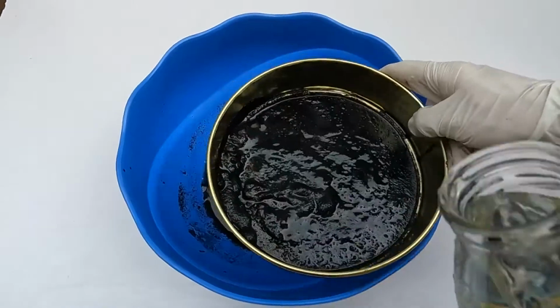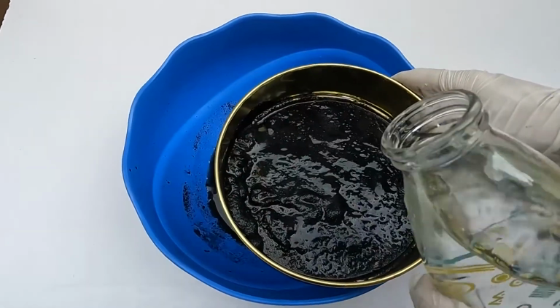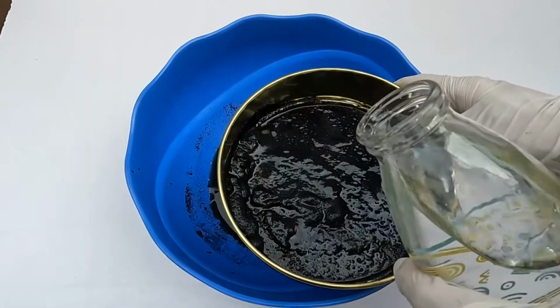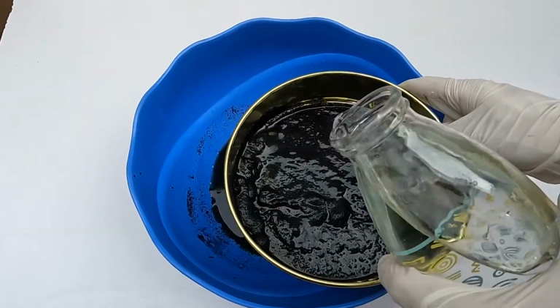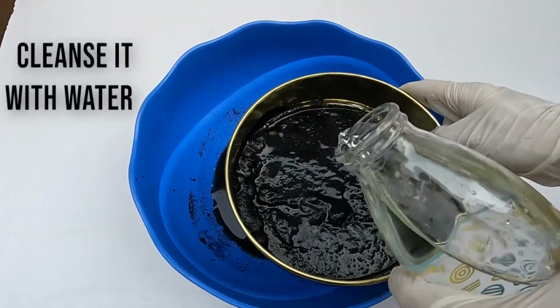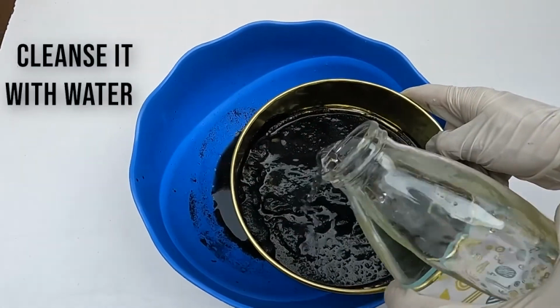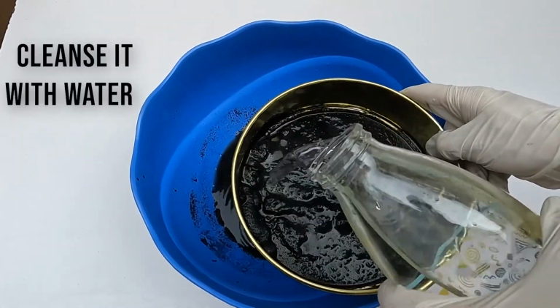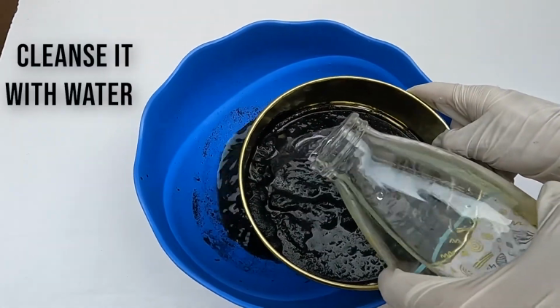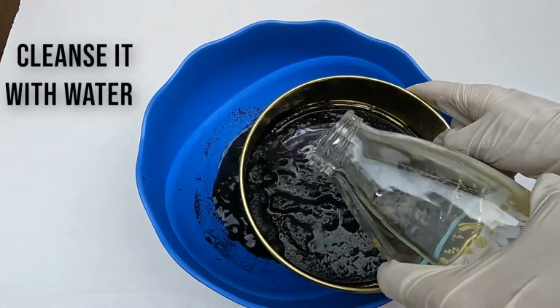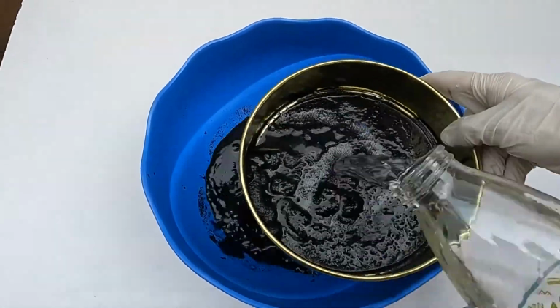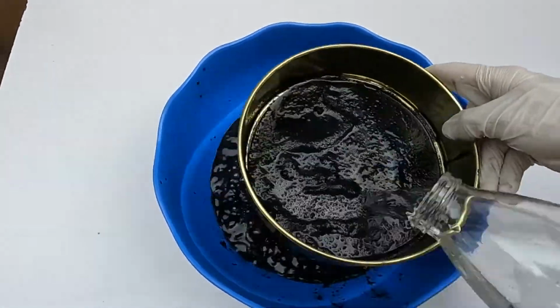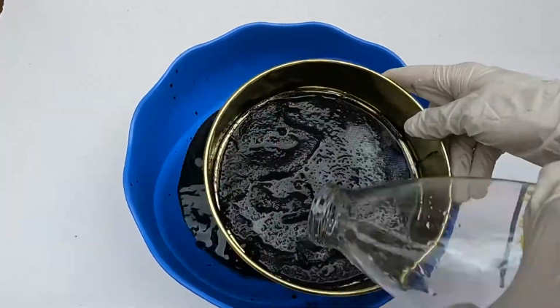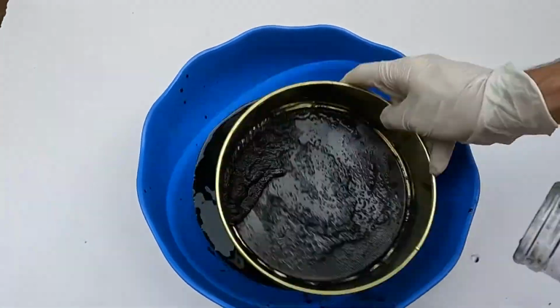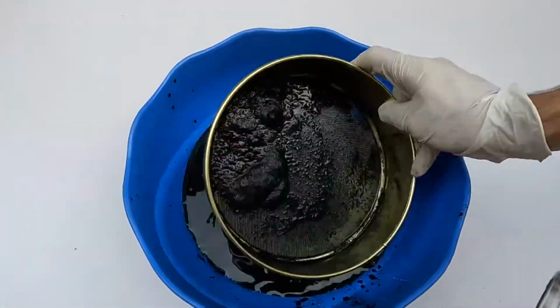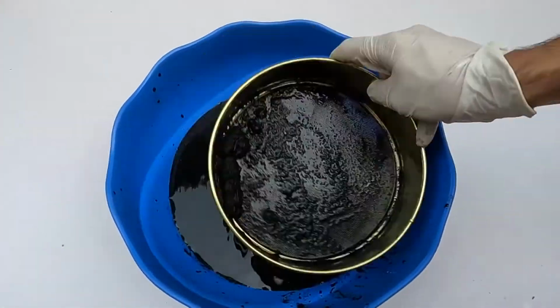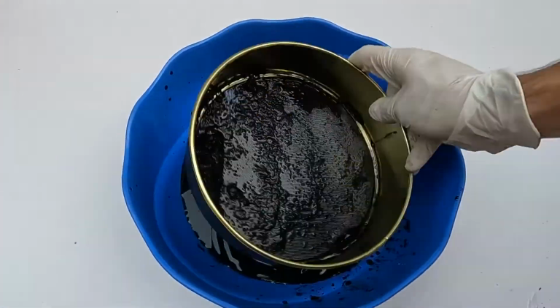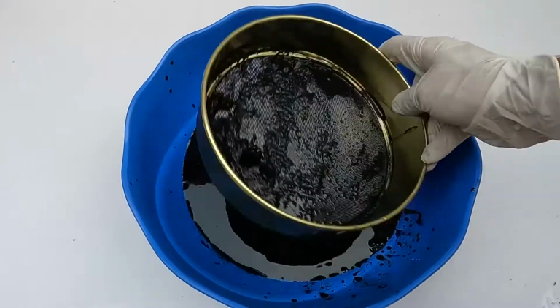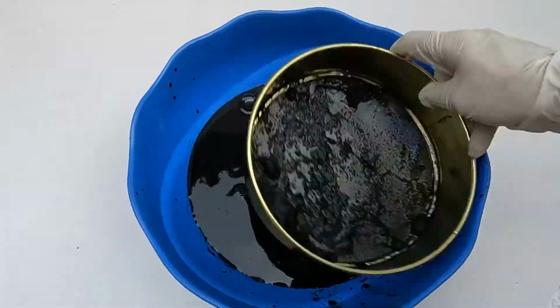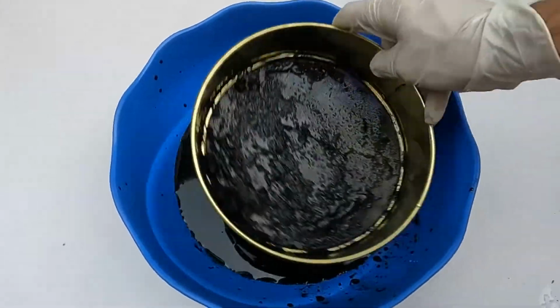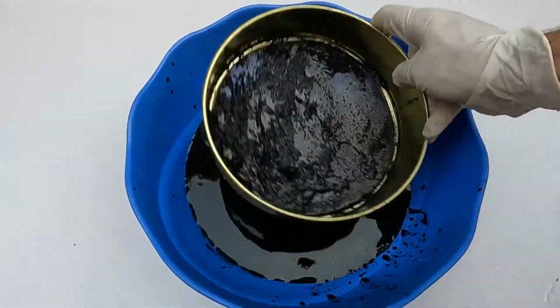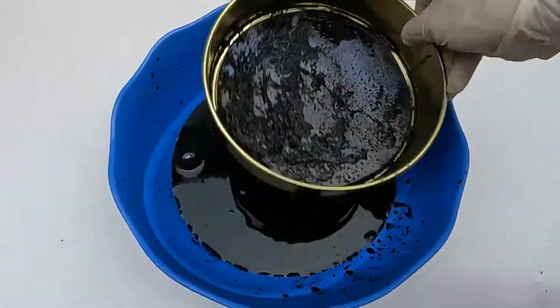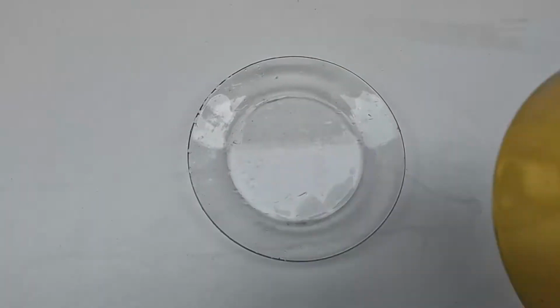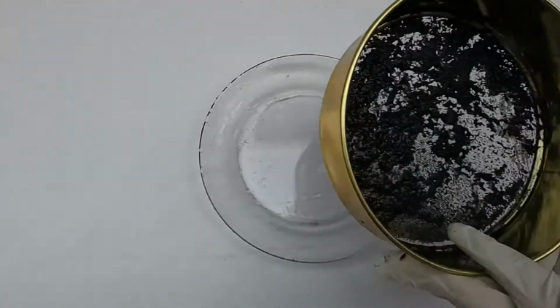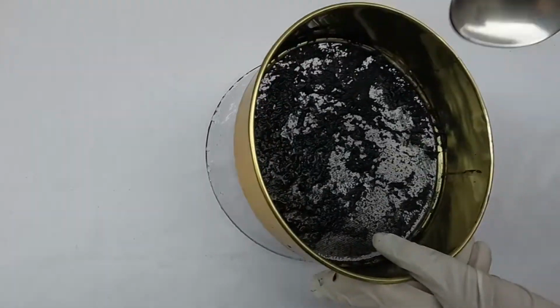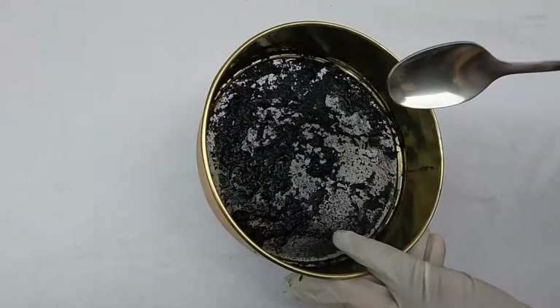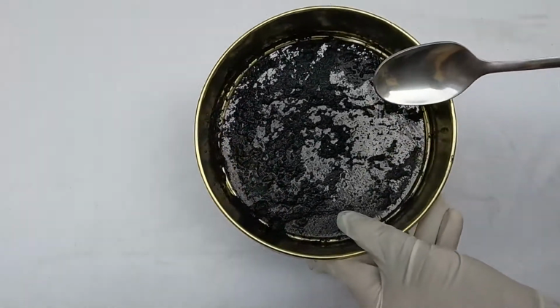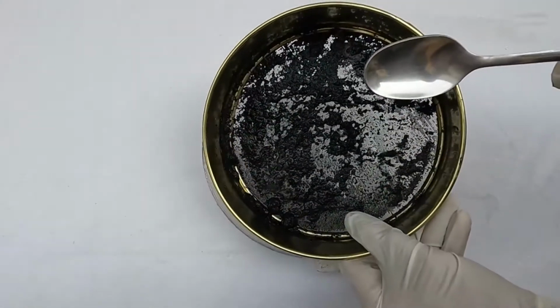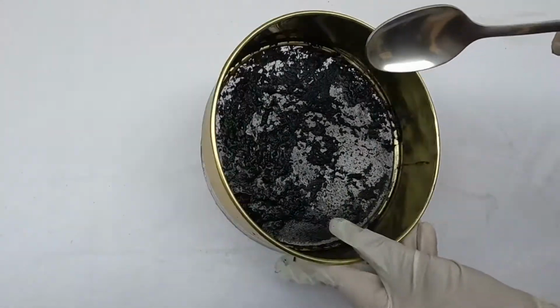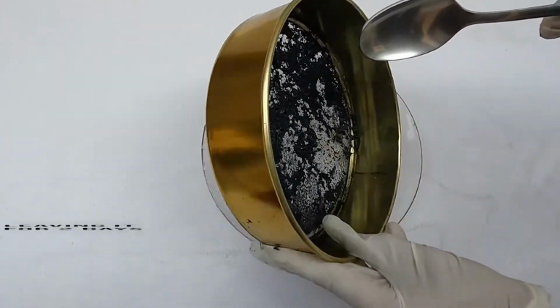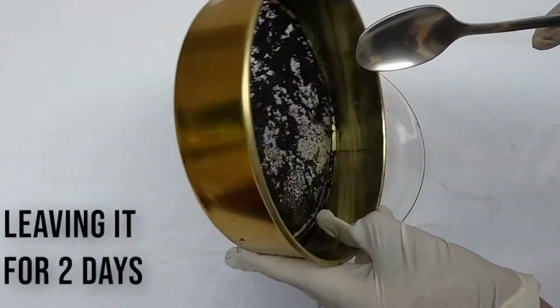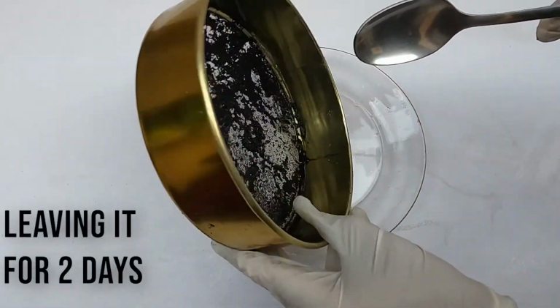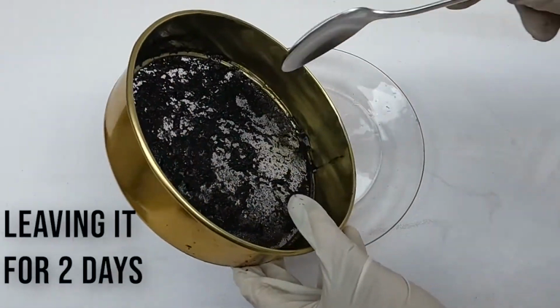After filtration, clean it with water. Transfer the residue into a plate and dry it by leaving it for 2 days.